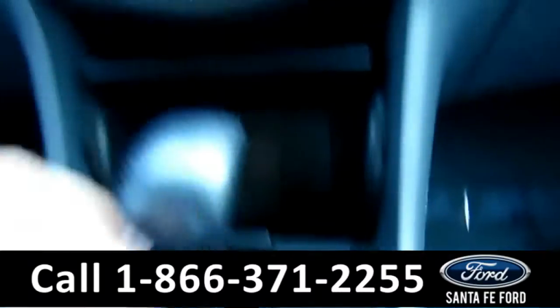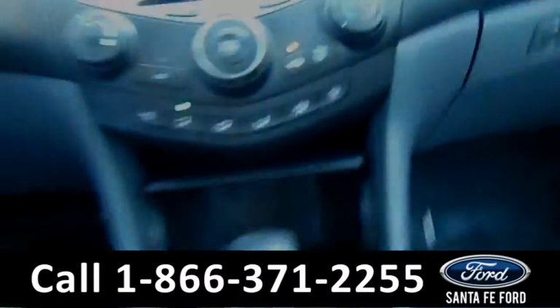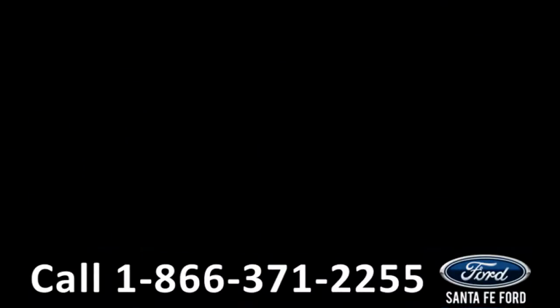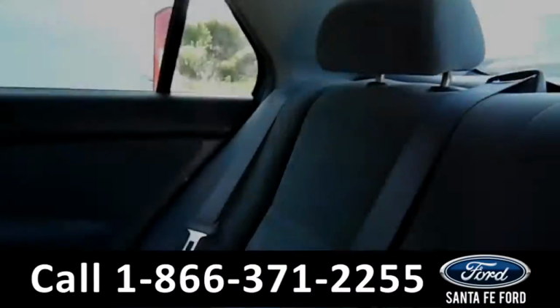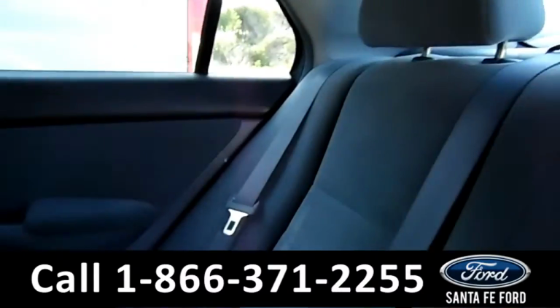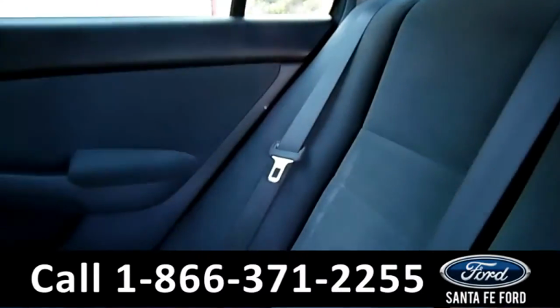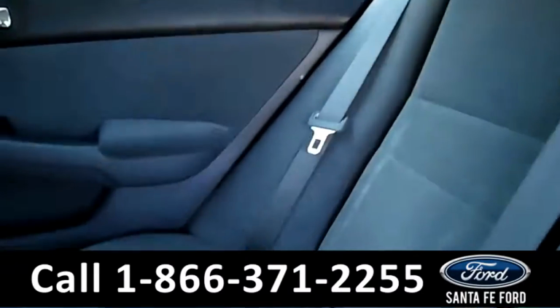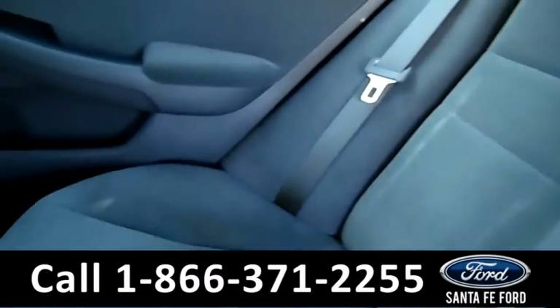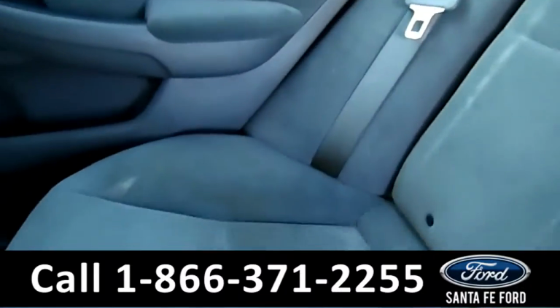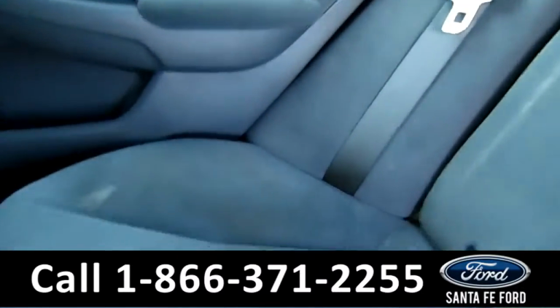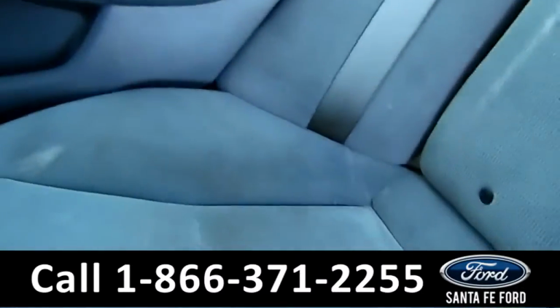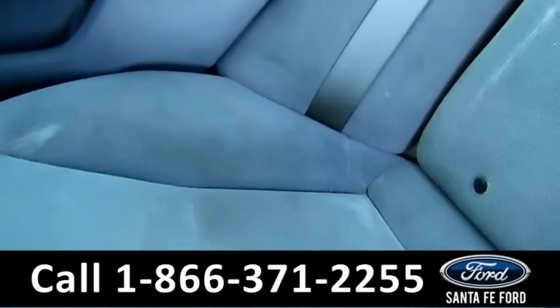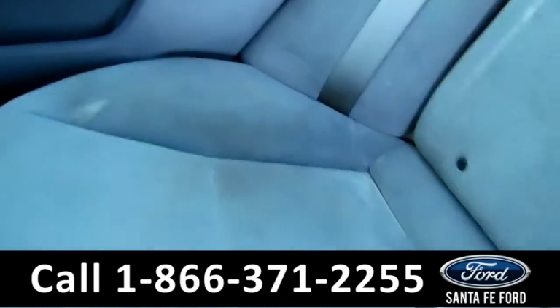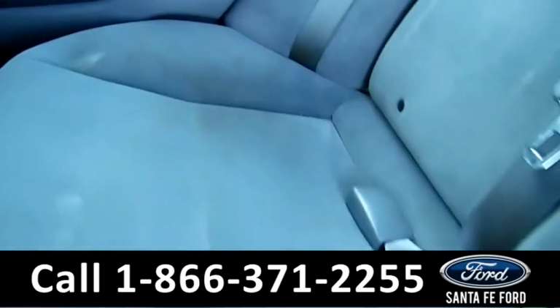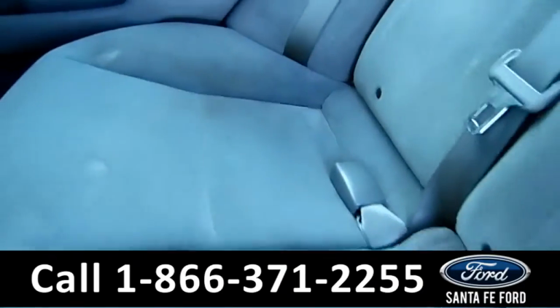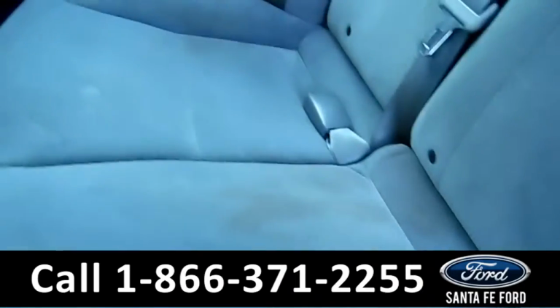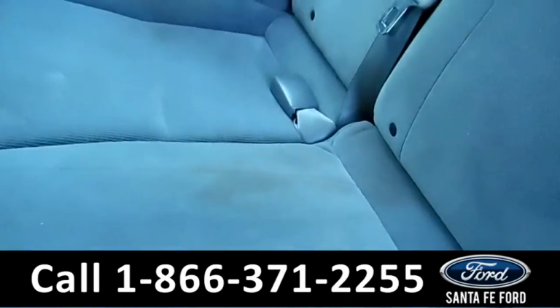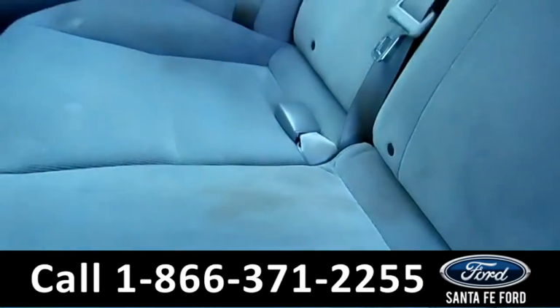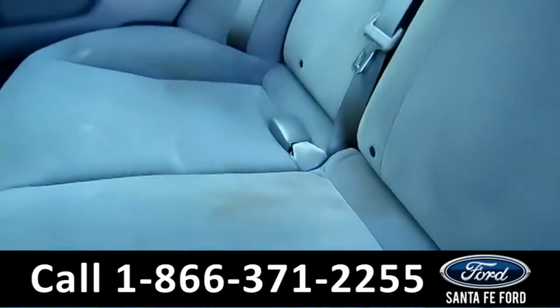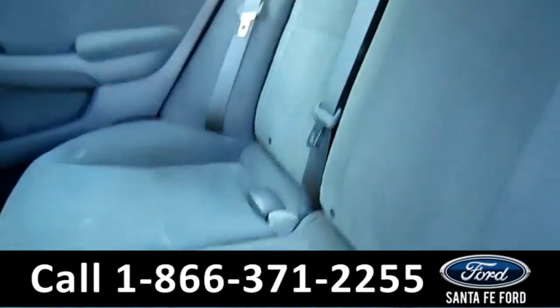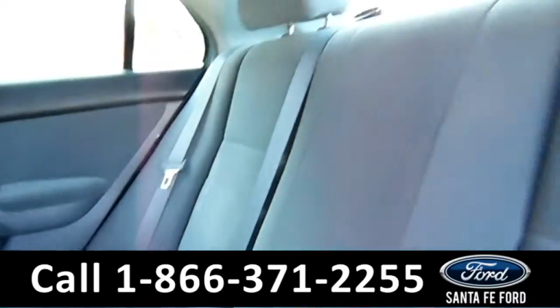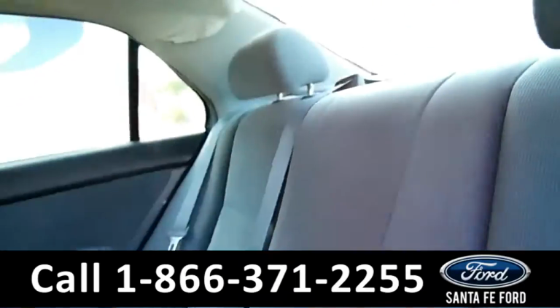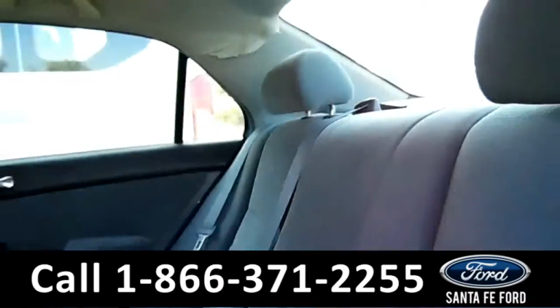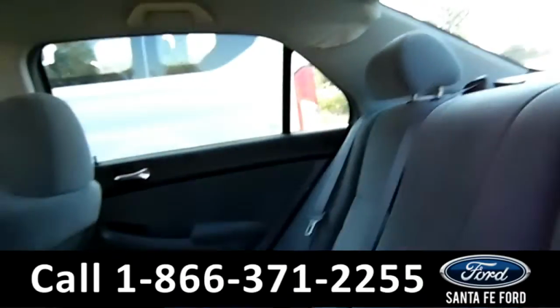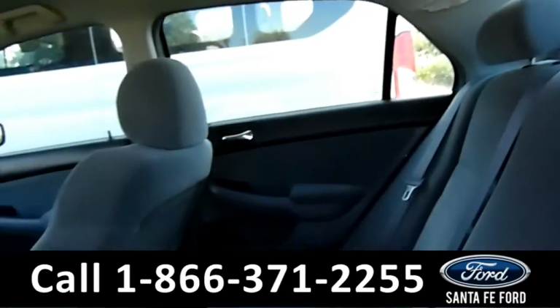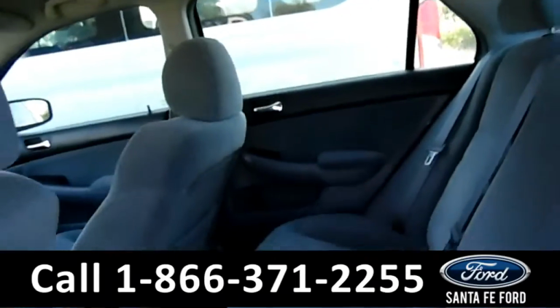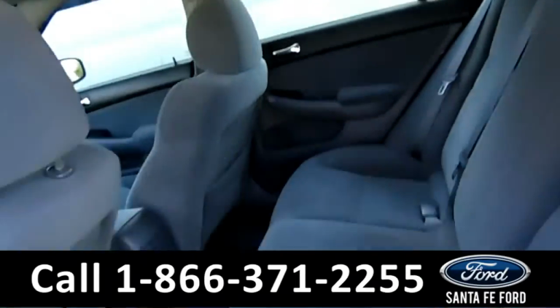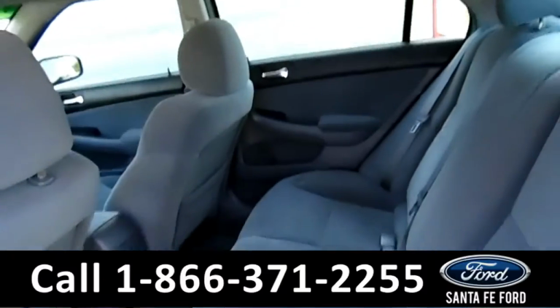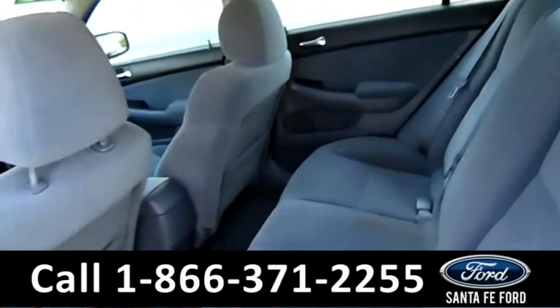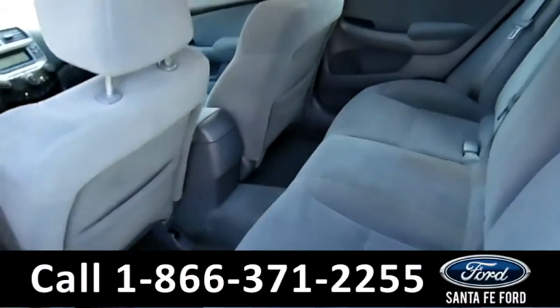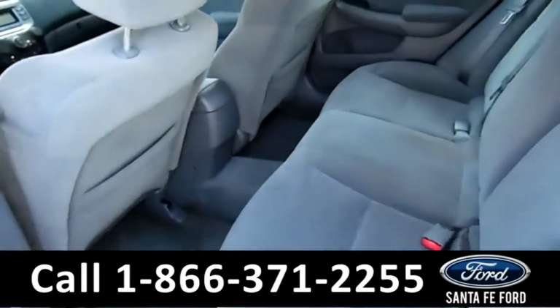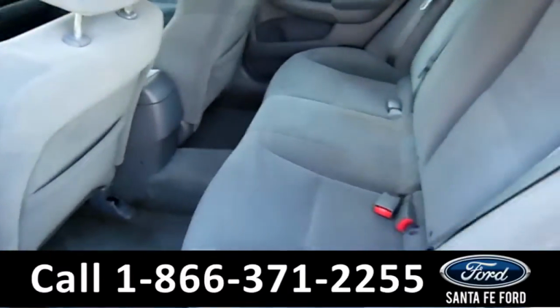For the back seats, they are a little bit stained up here, but not too bad. There's a good amount of foot space and it's pretty clean overall.